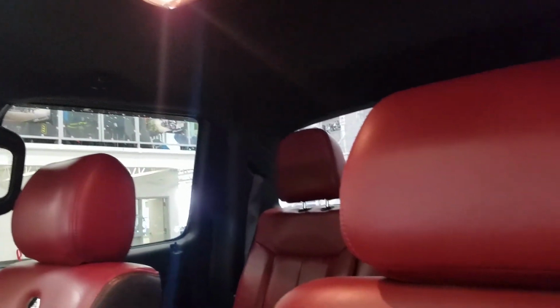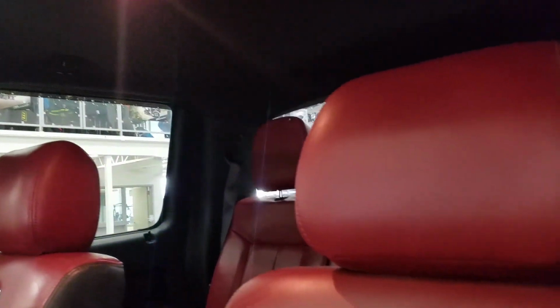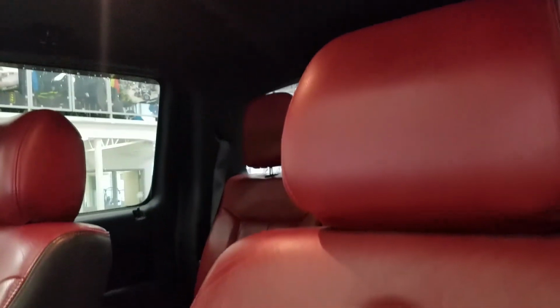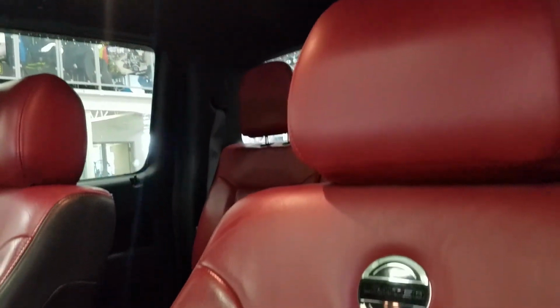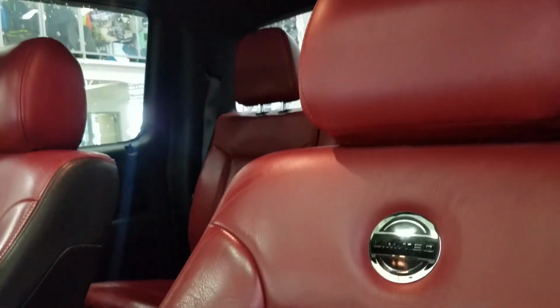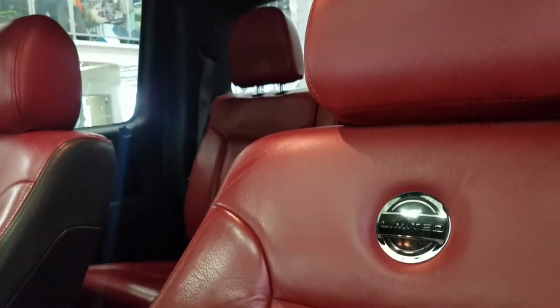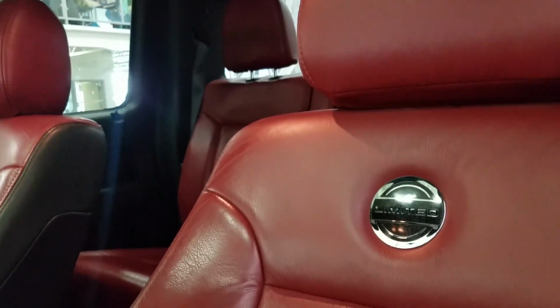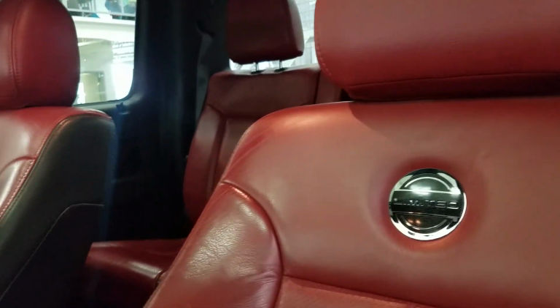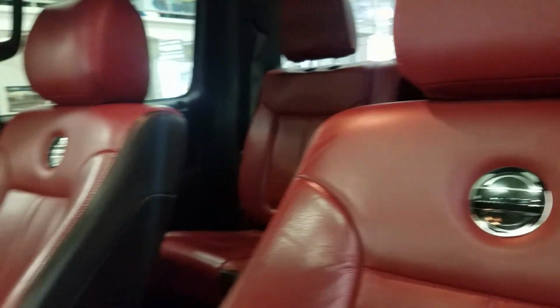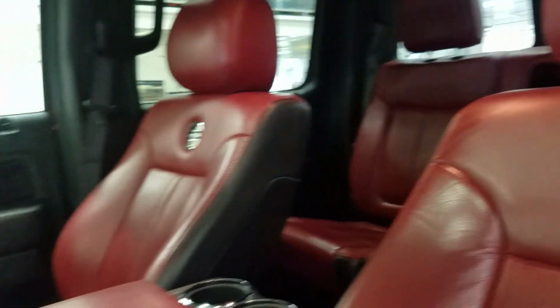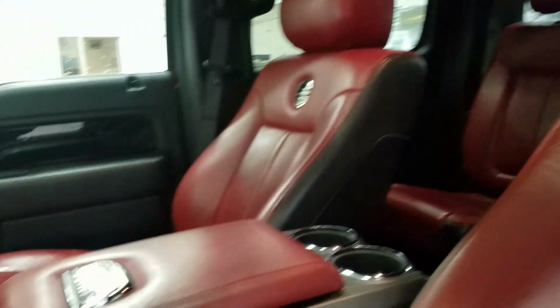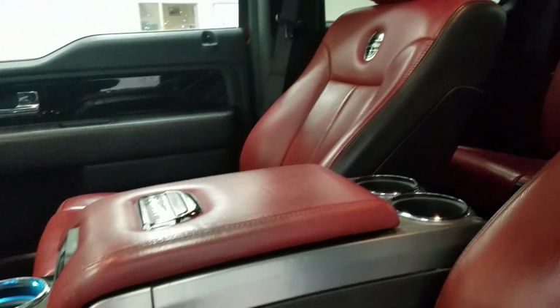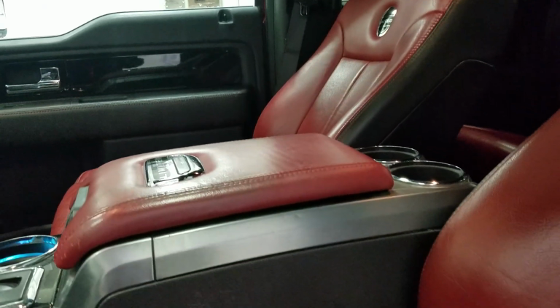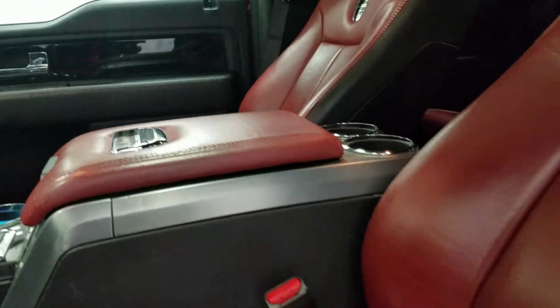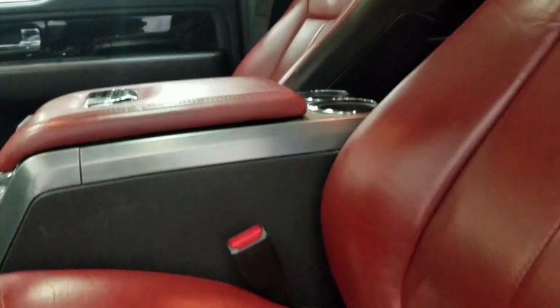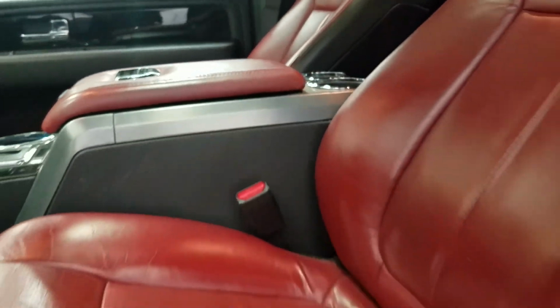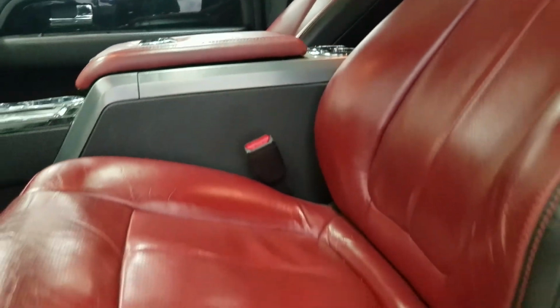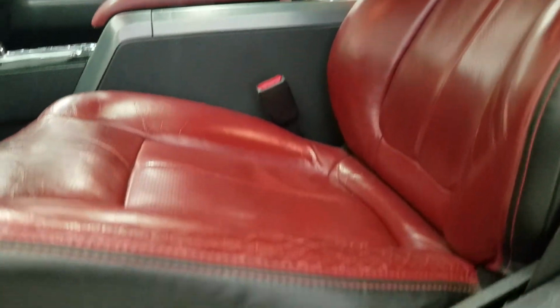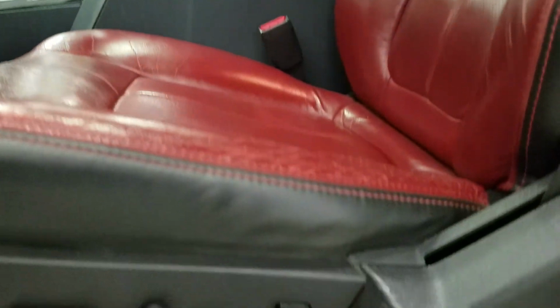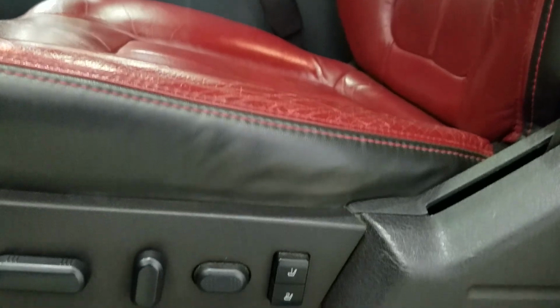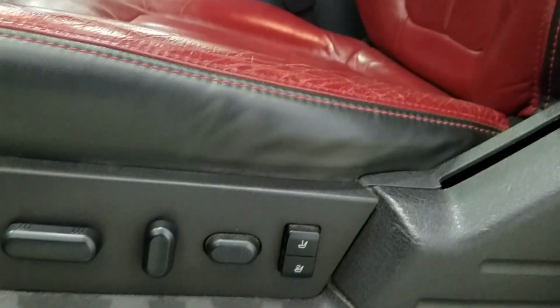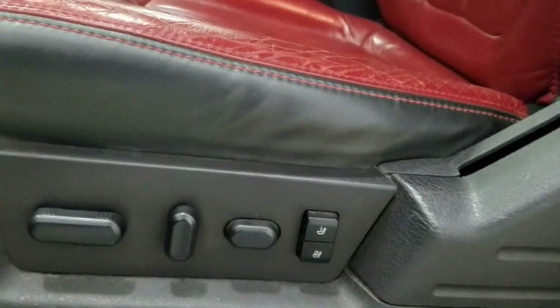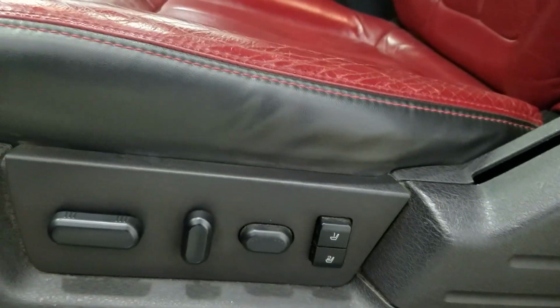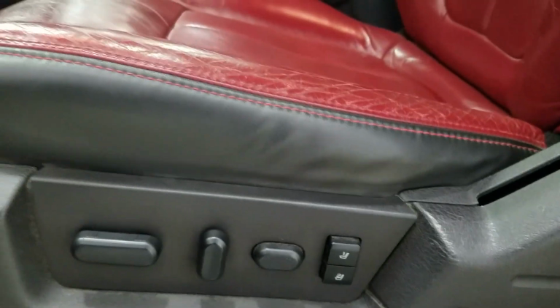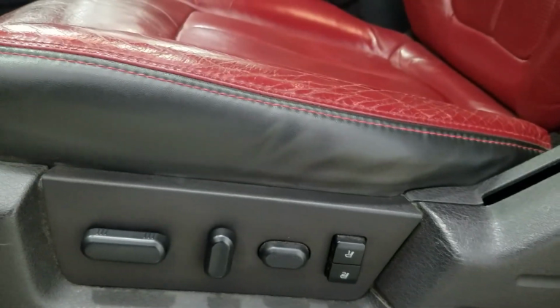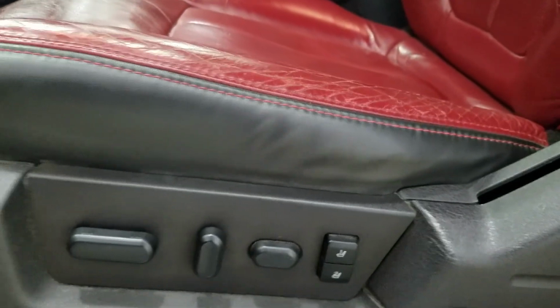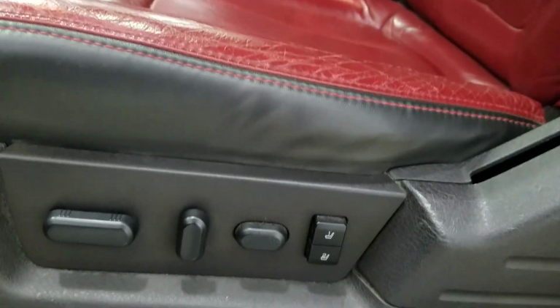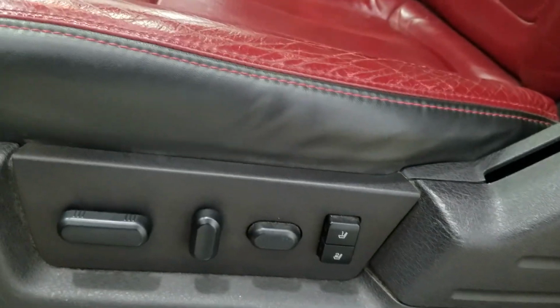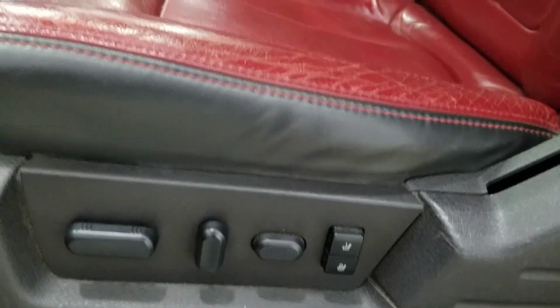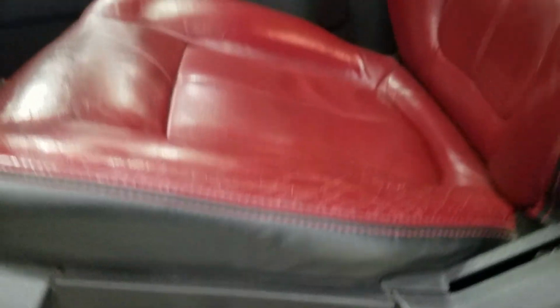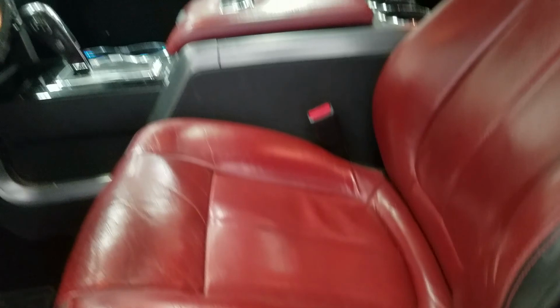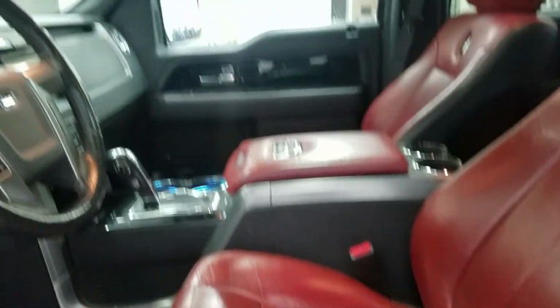The interior features Limited special-edition seating with red leather. Both the driver and passenger can enjoy a fully adjustable seat with lumbar support, and the driver gets two additional memory seating options.